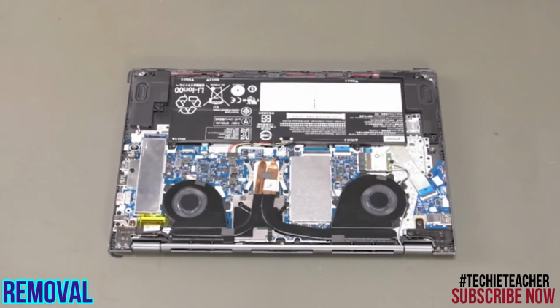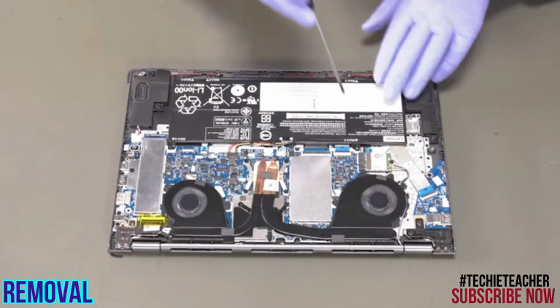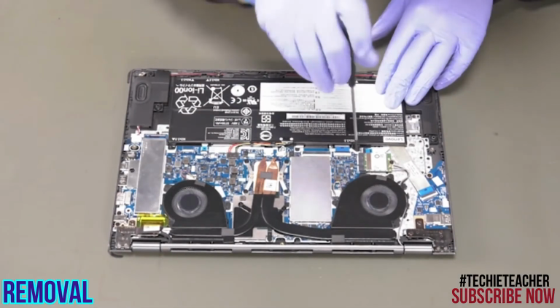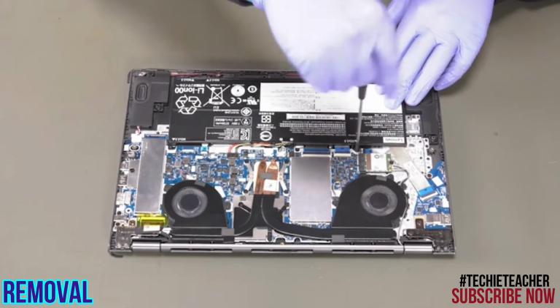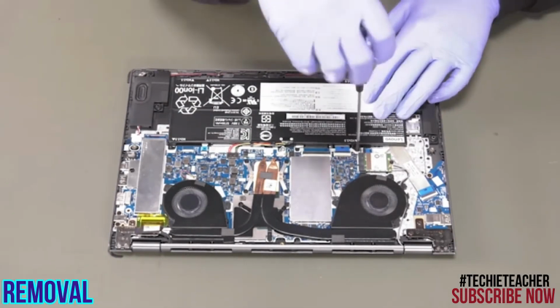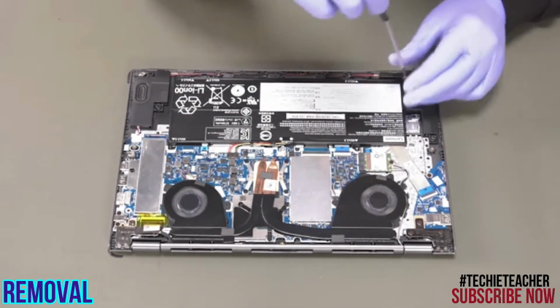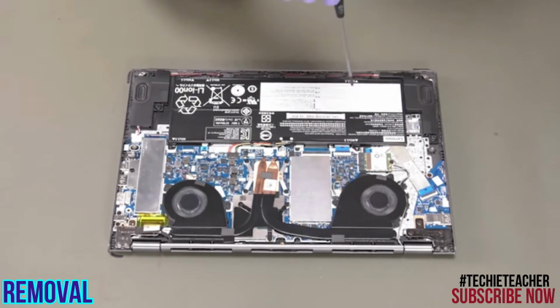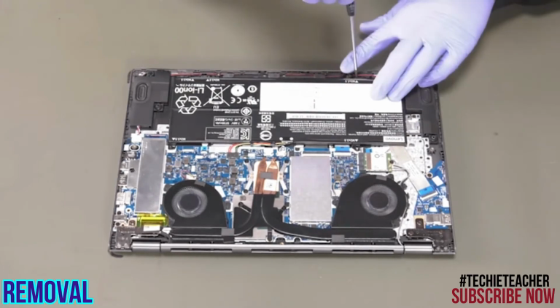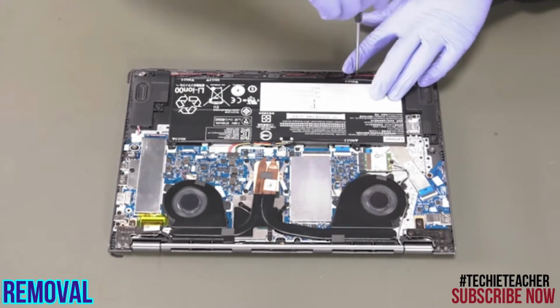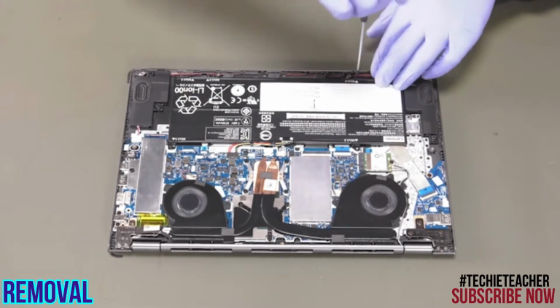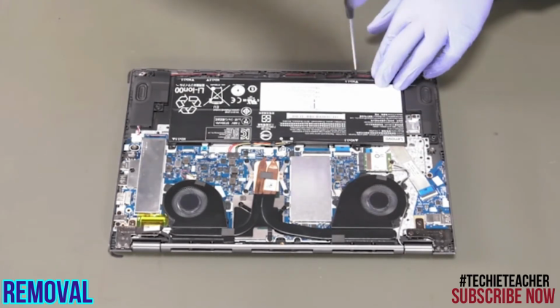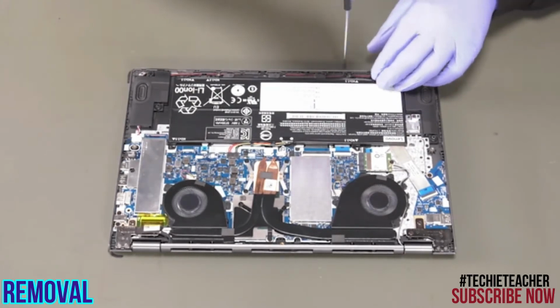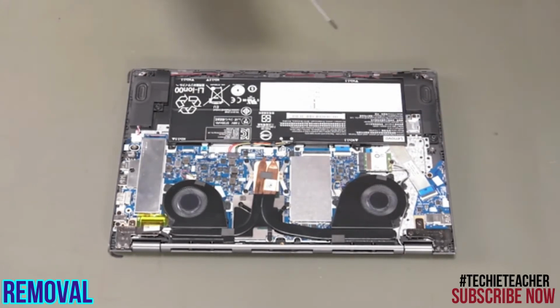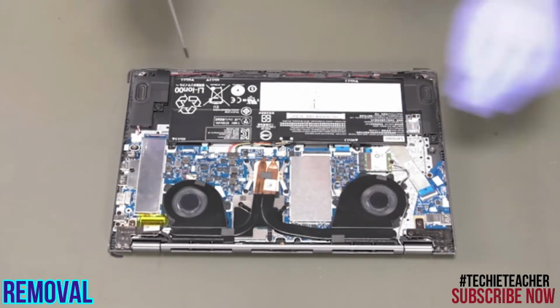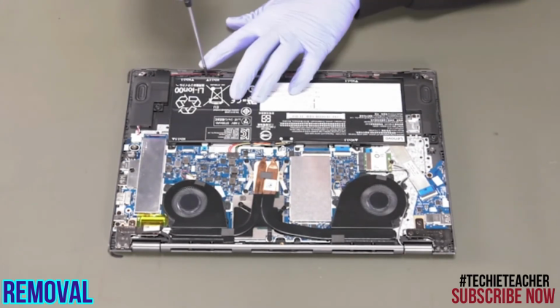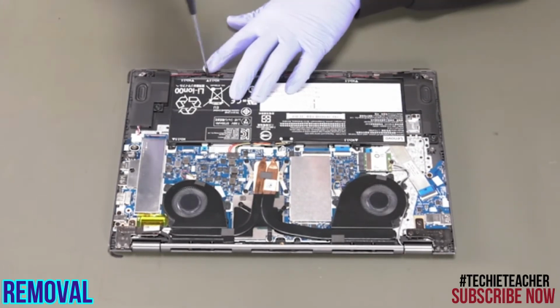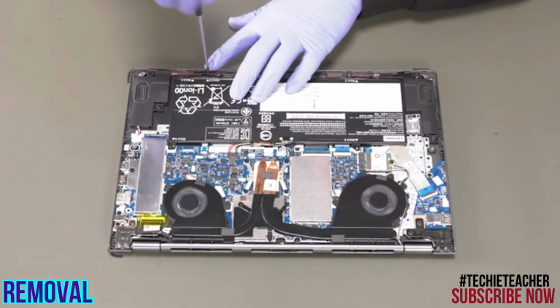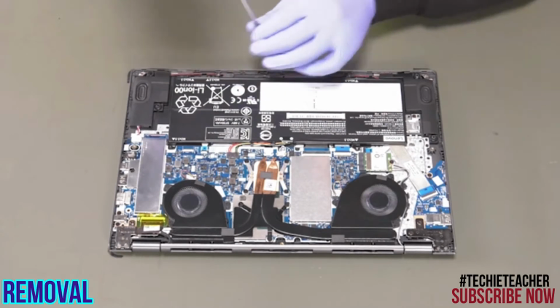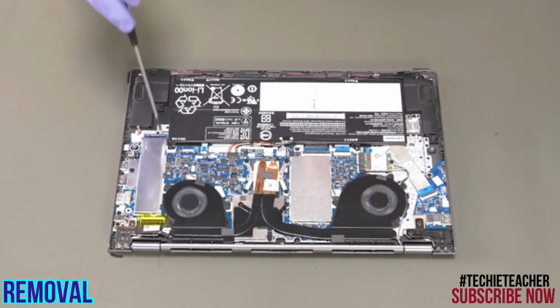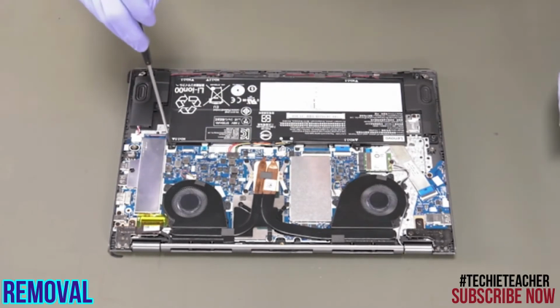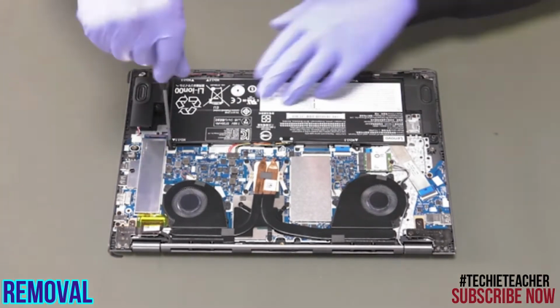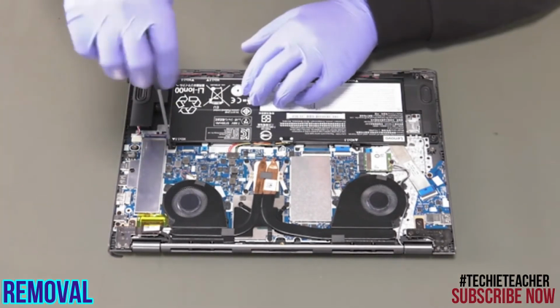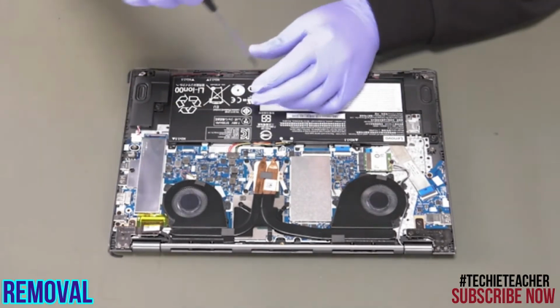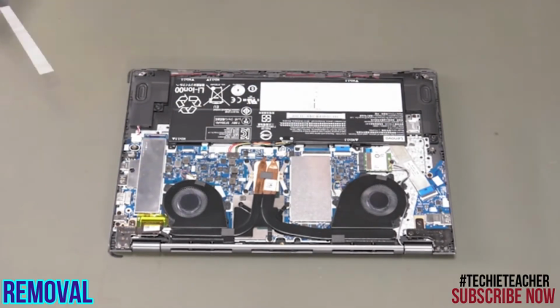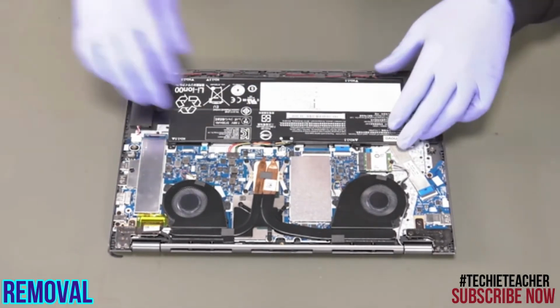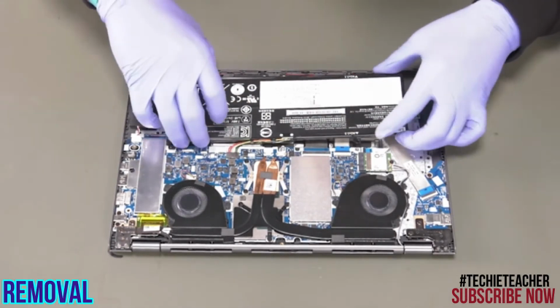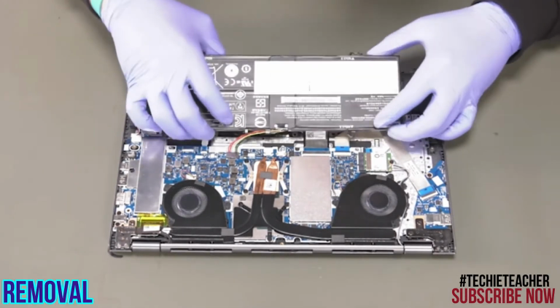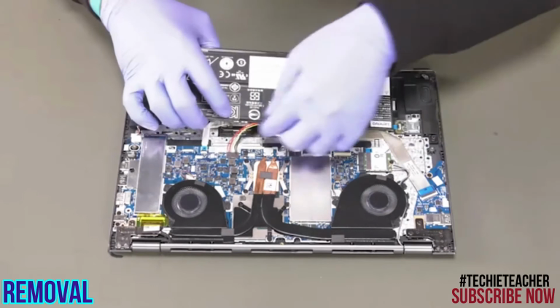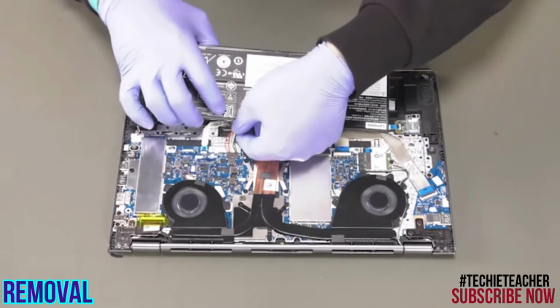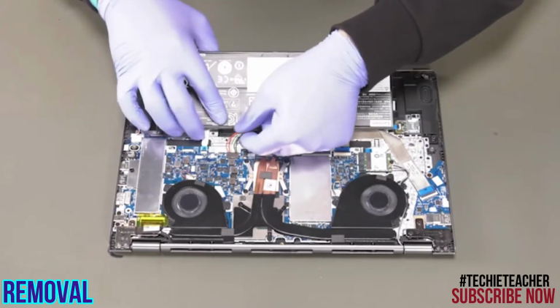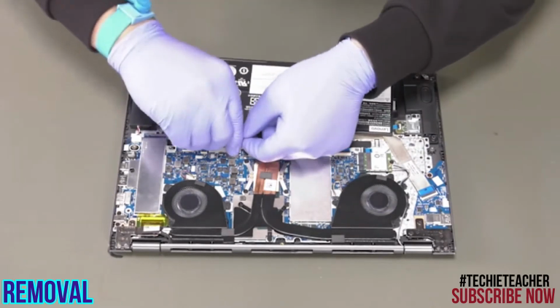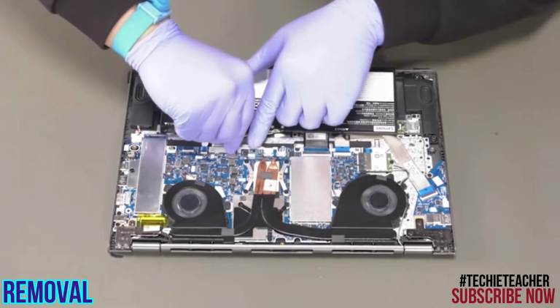Remove four screws, disconnect the battery cable and lift up to remove the battery.